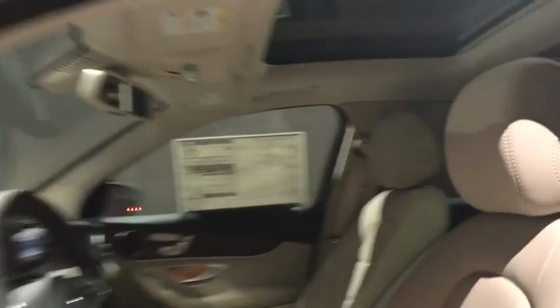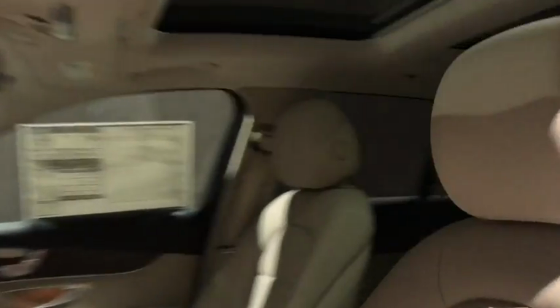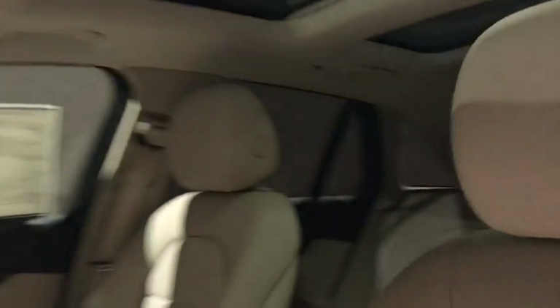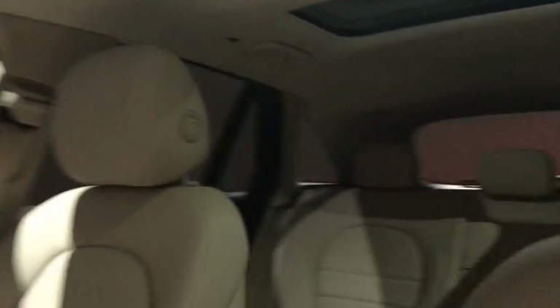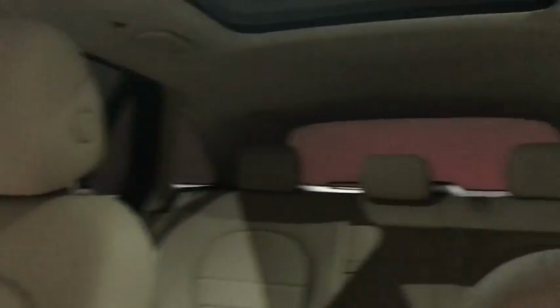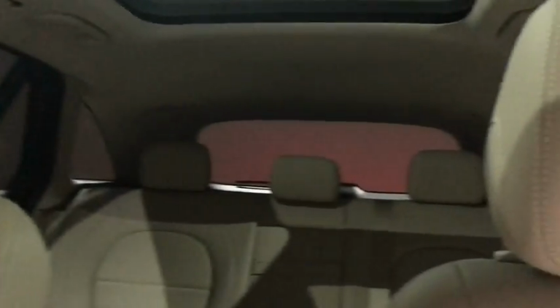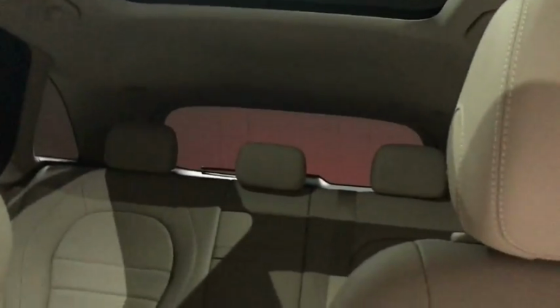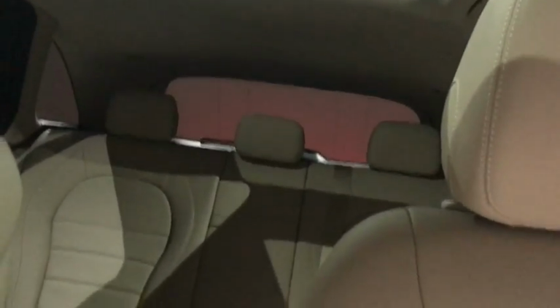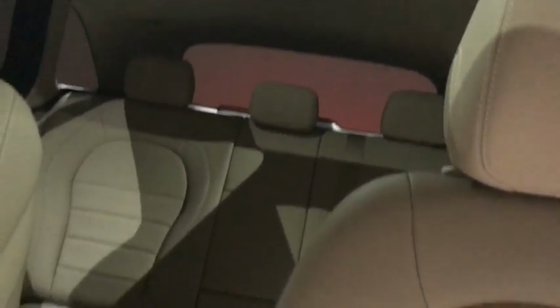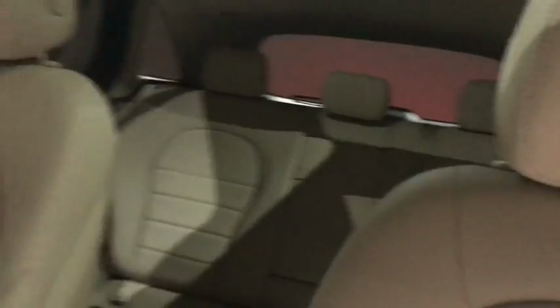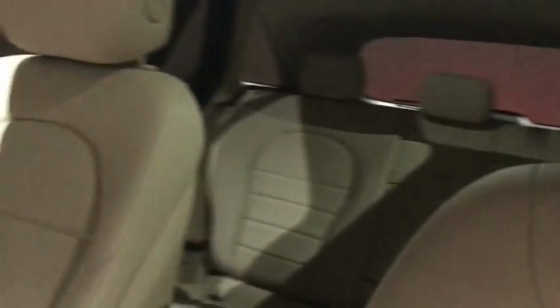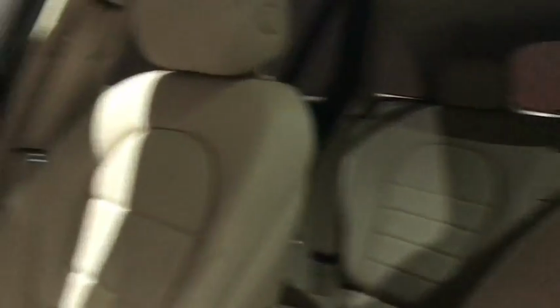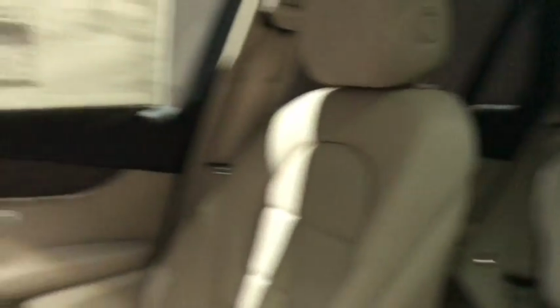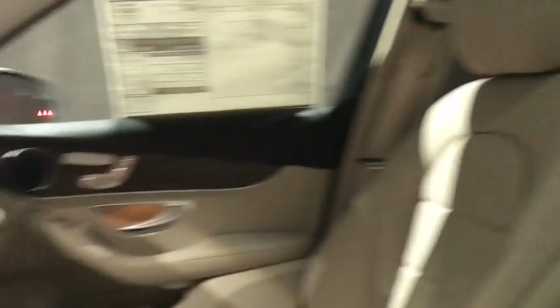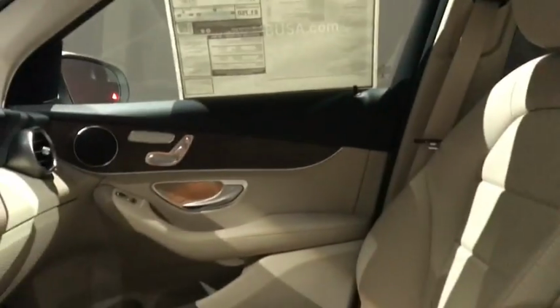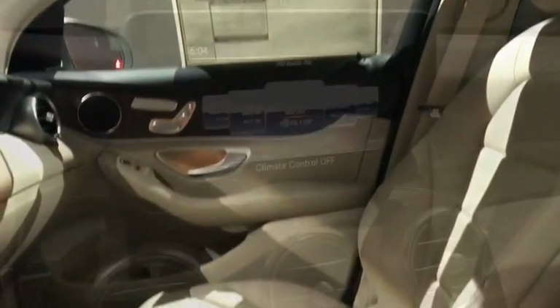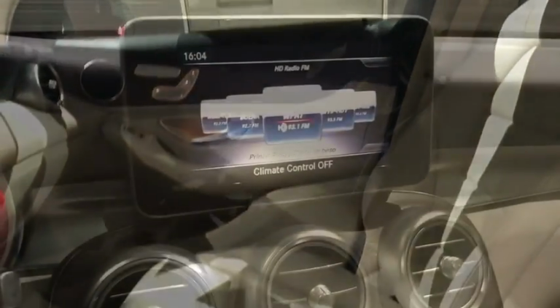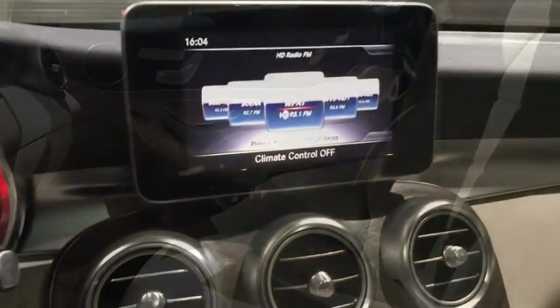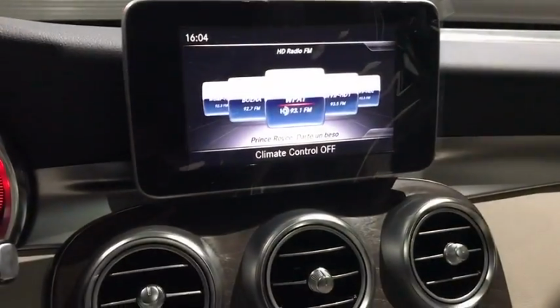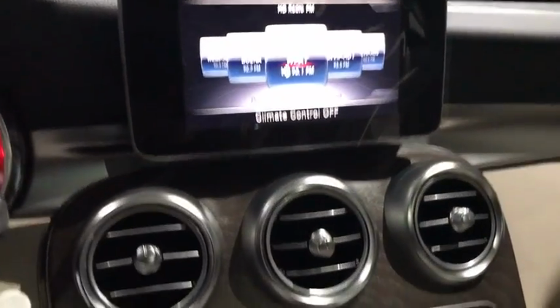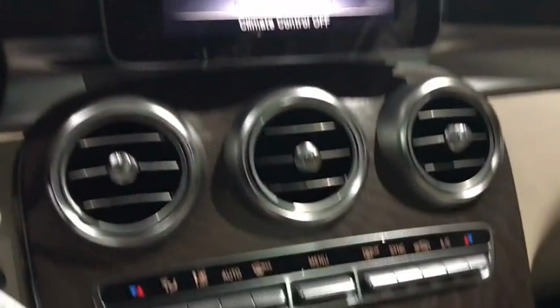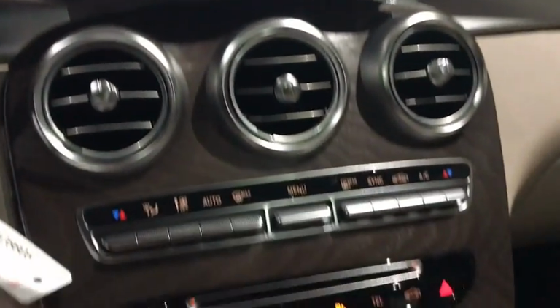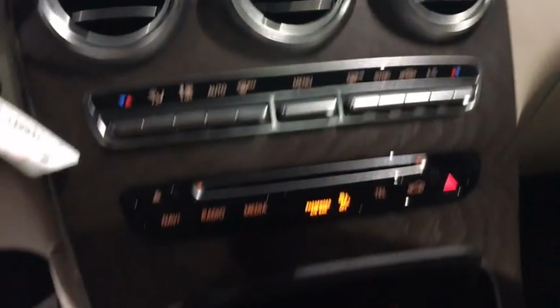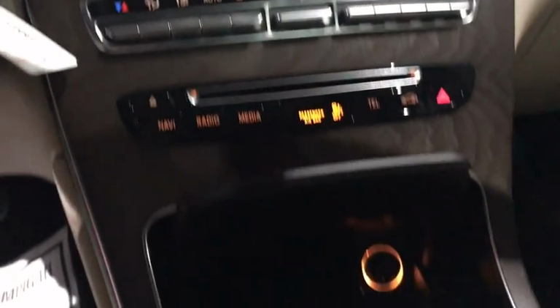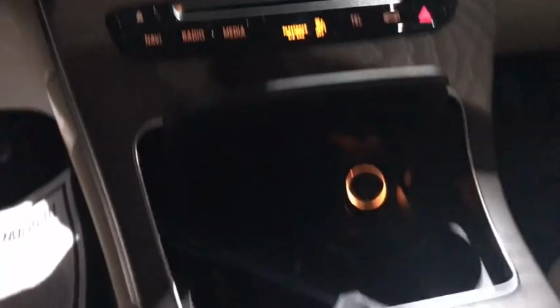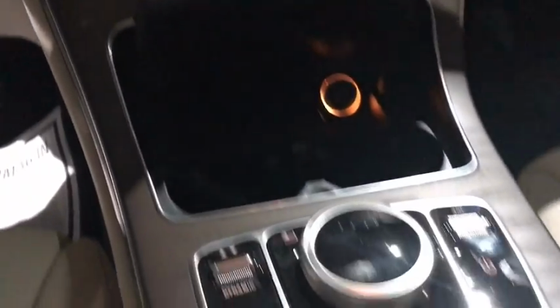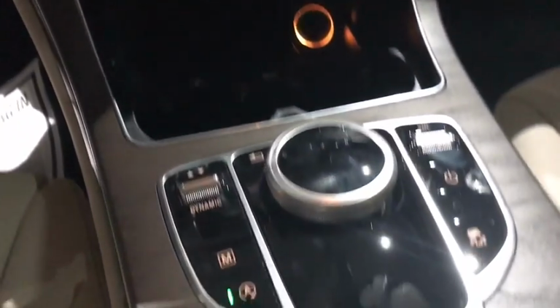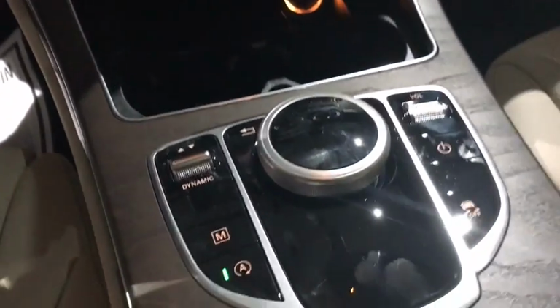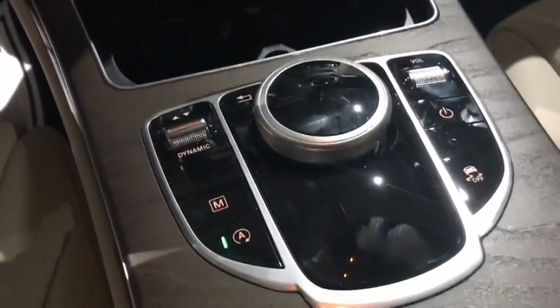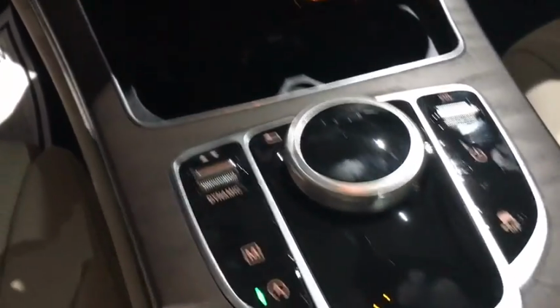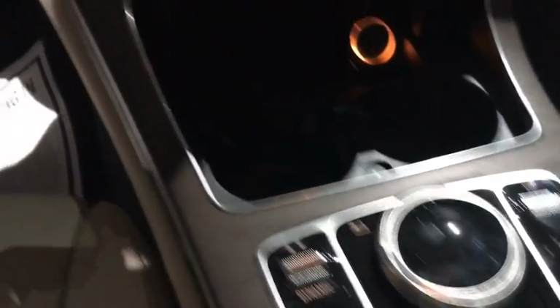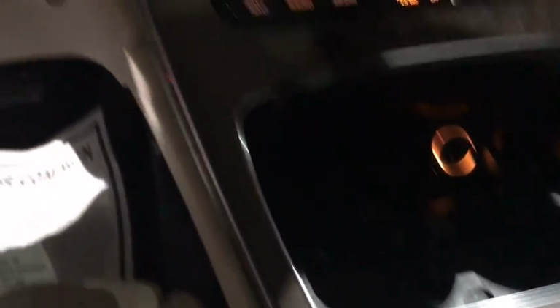Power passenger seat, Bluetooth, leather-wrapped steering wheel, adjustable steering wheel, power steering, keyless start, auto-dimming rear view mirror, cruise control, aluminum wheels, and floor mats.